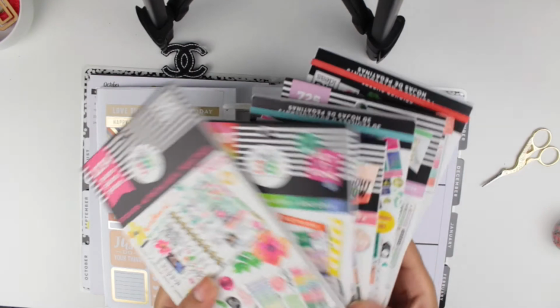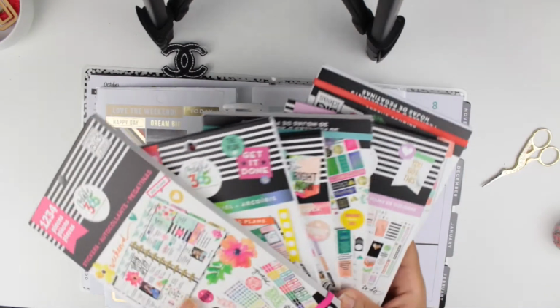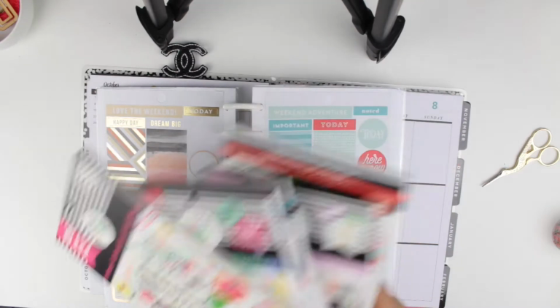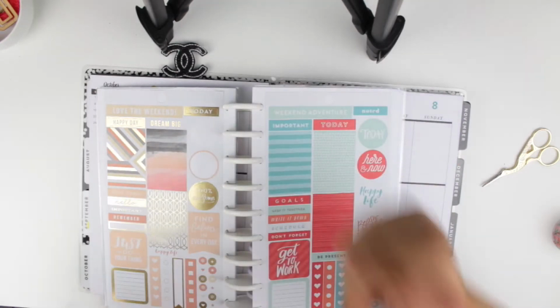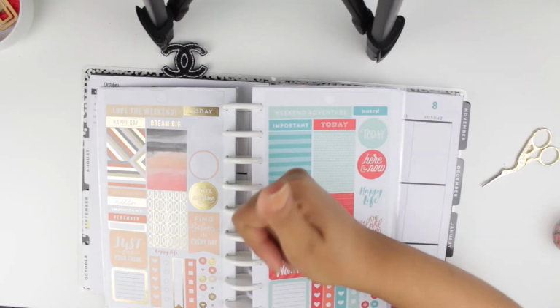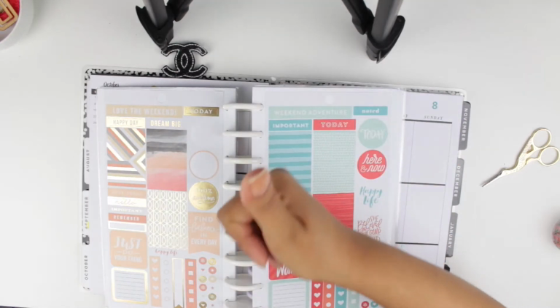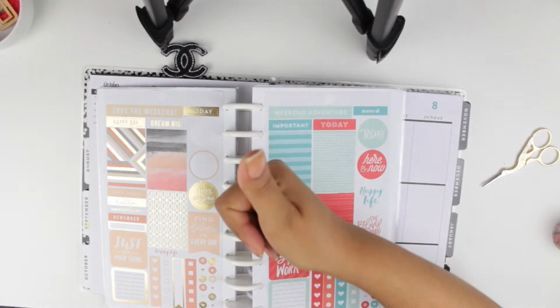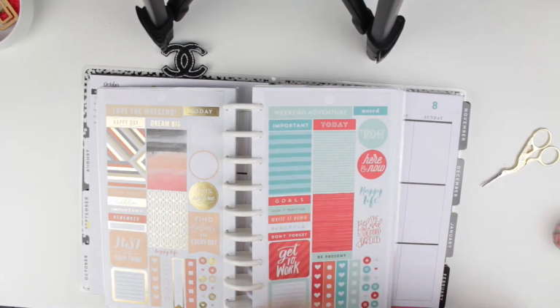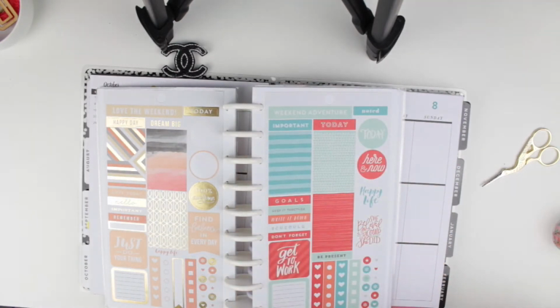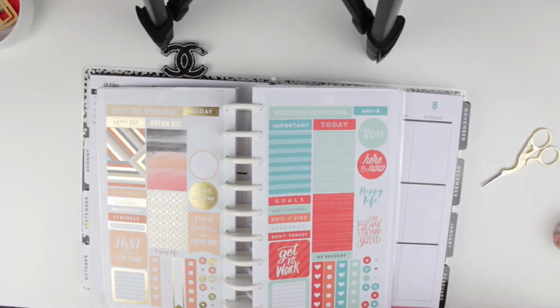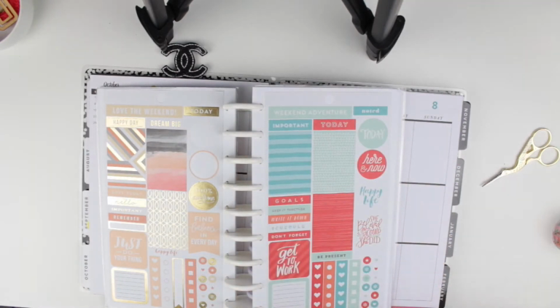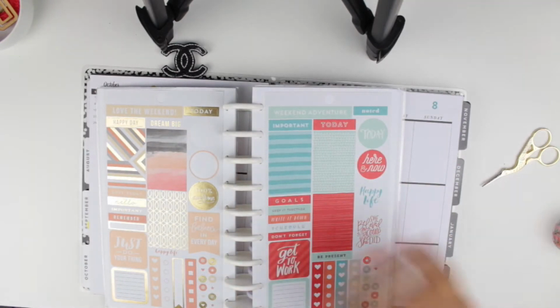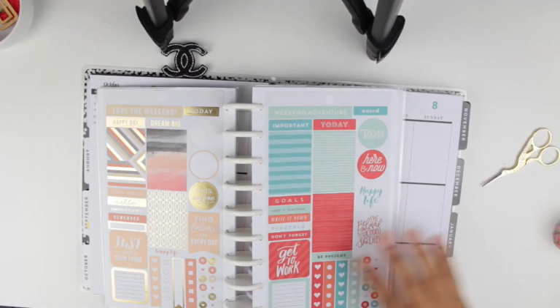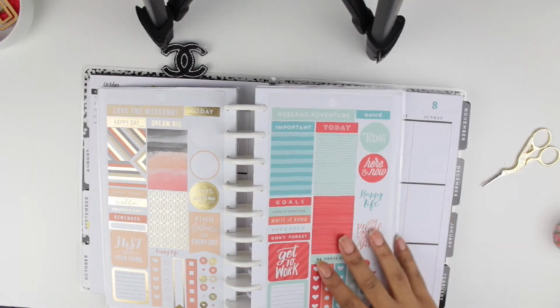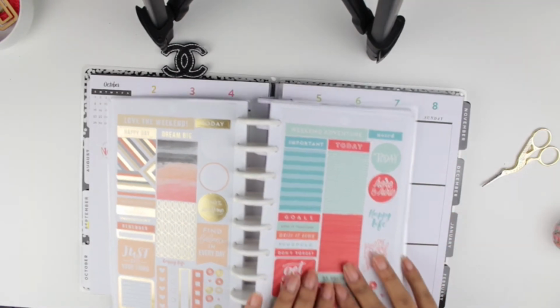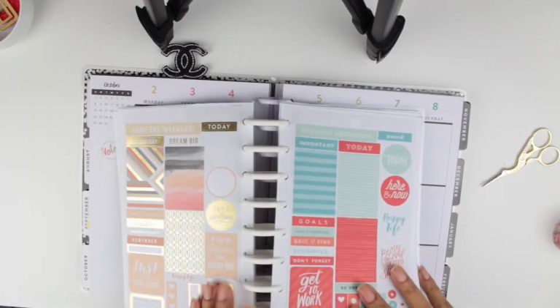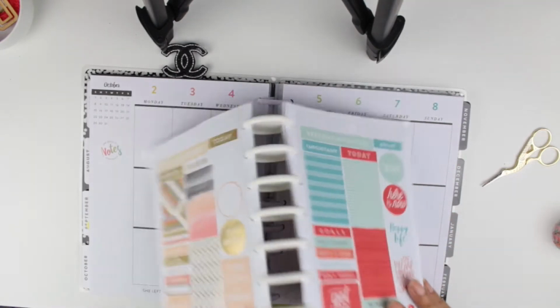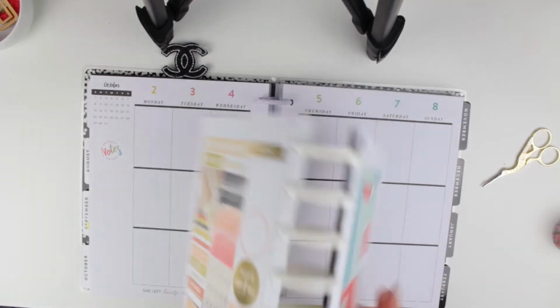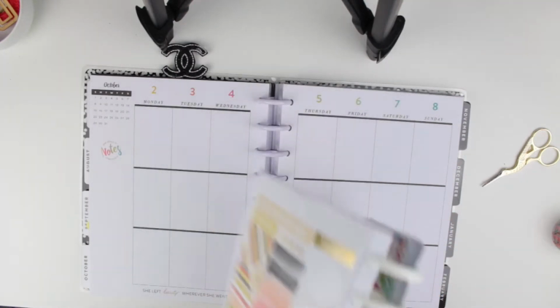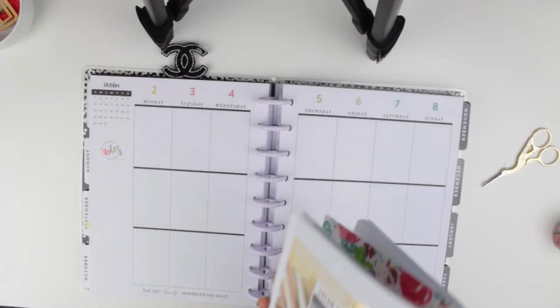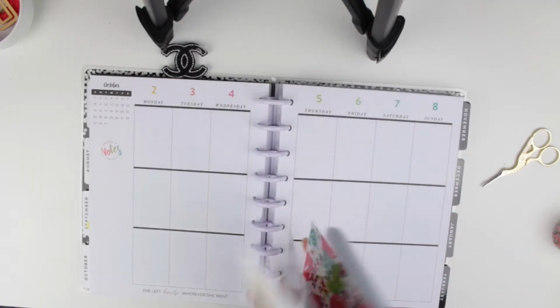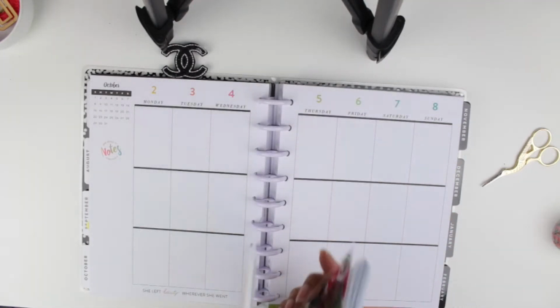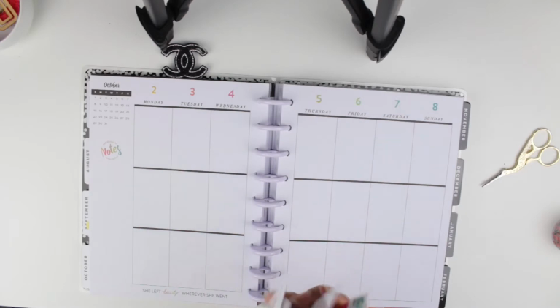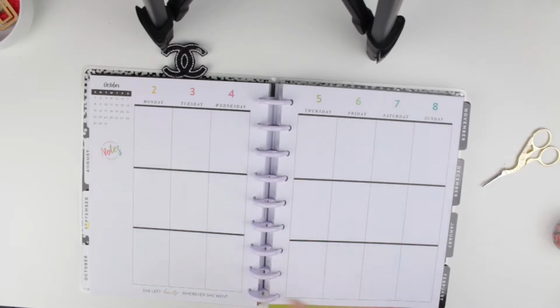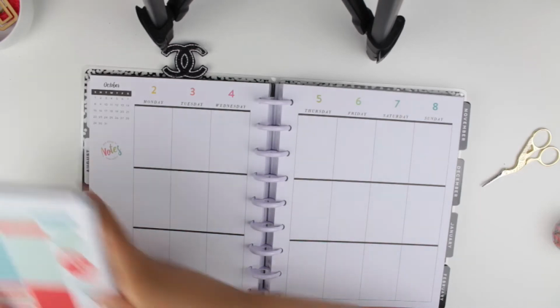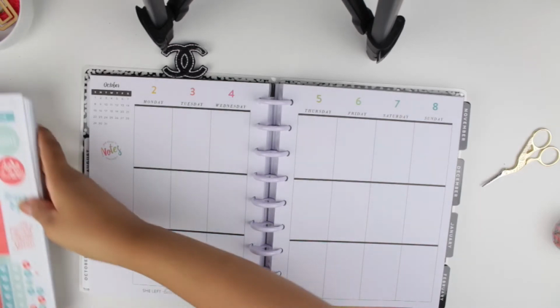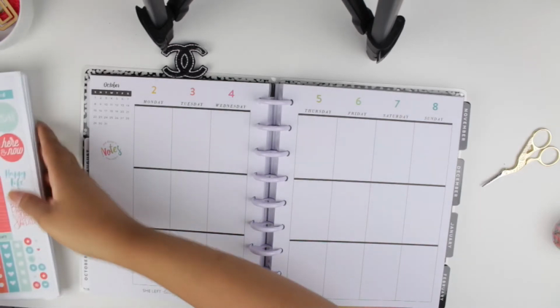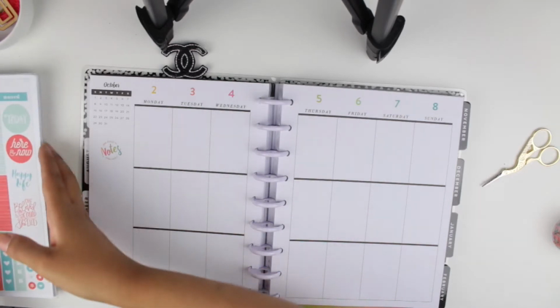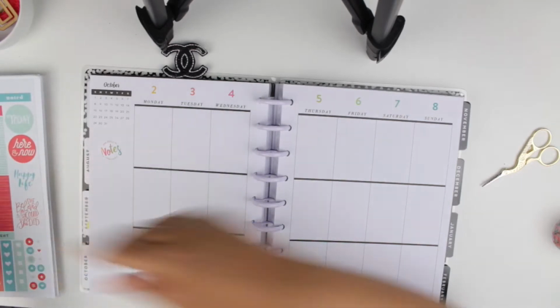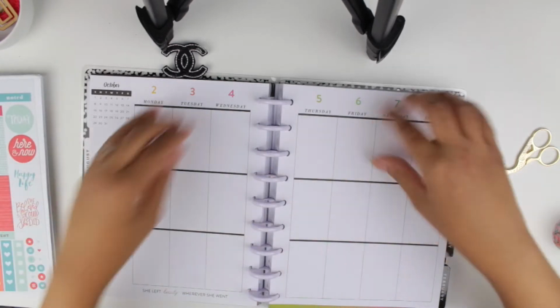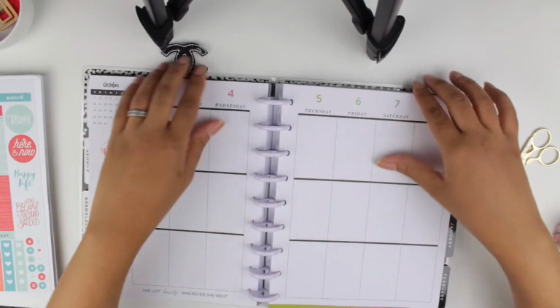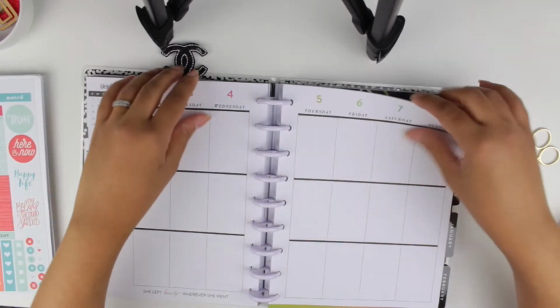I'm showing you that I'll probably be using all my Happy Planner sticker books, which you guys know I really love. So let's go ahead and jump to it!